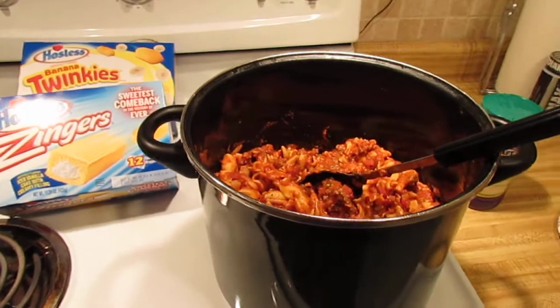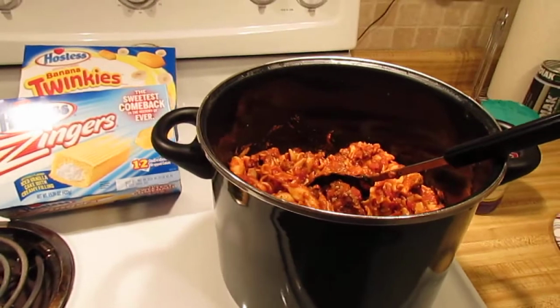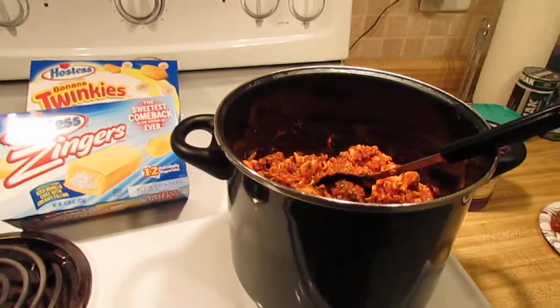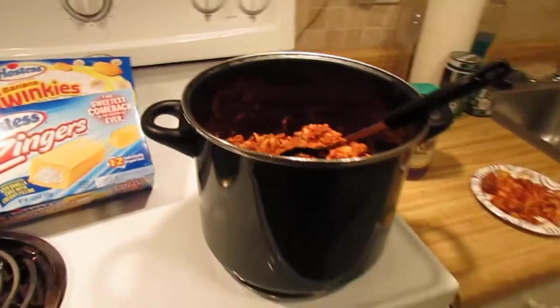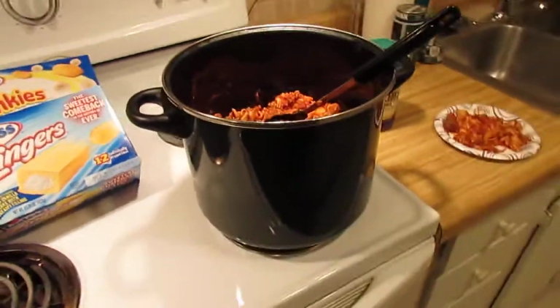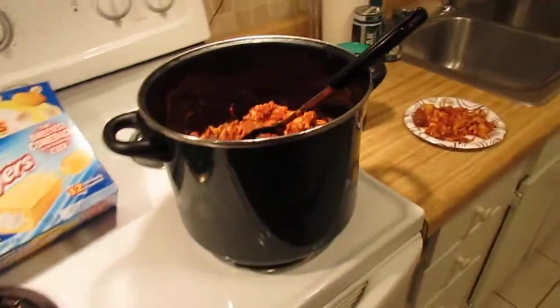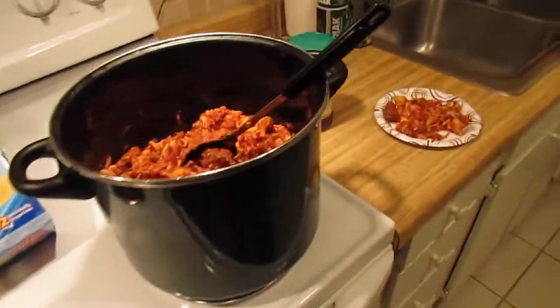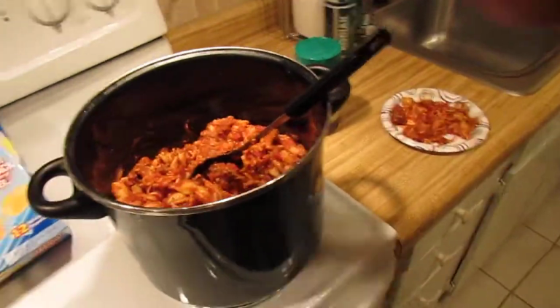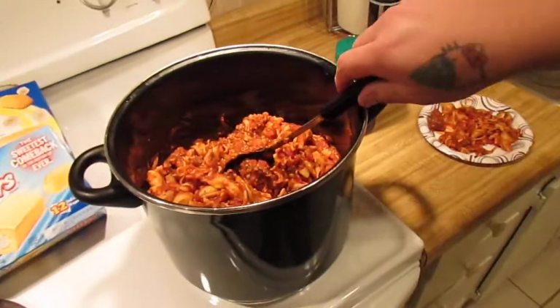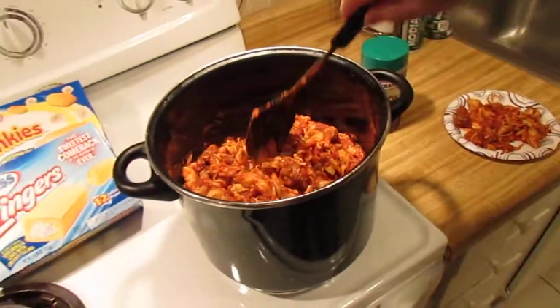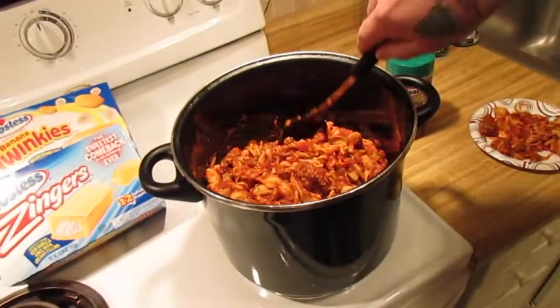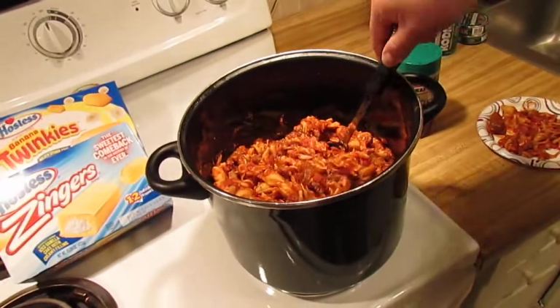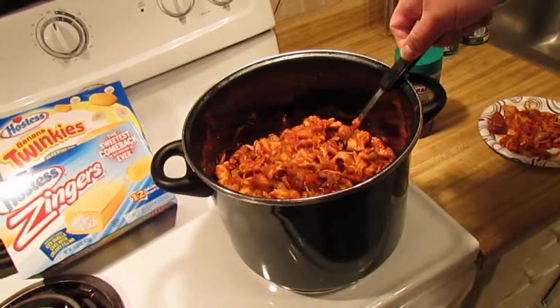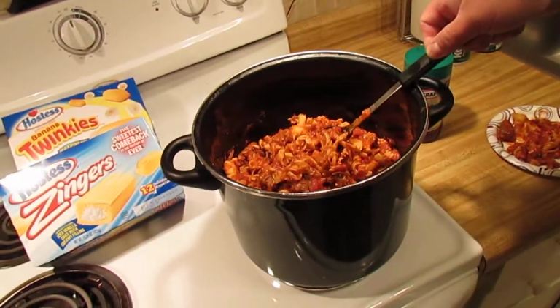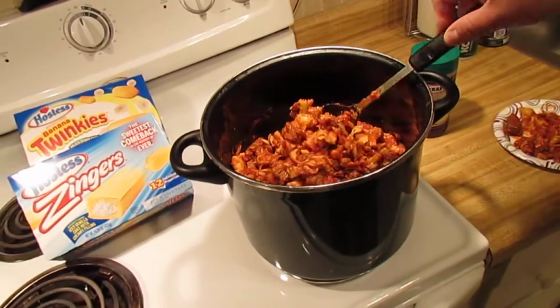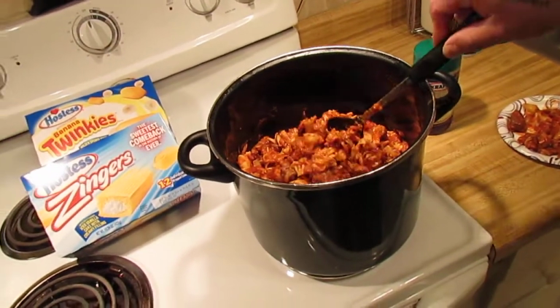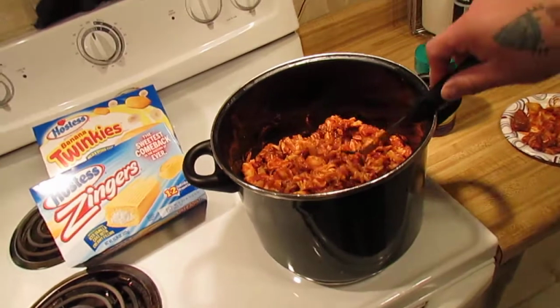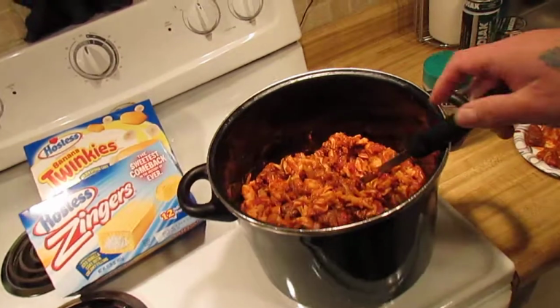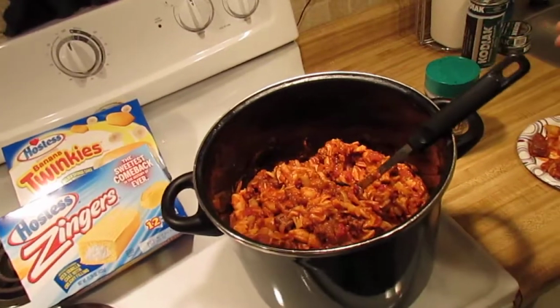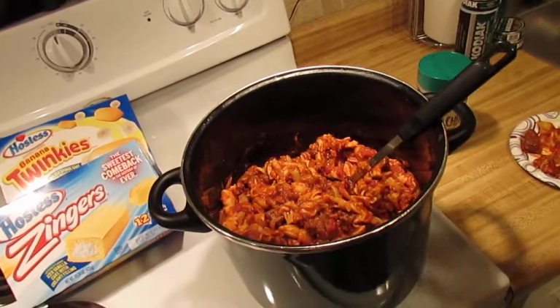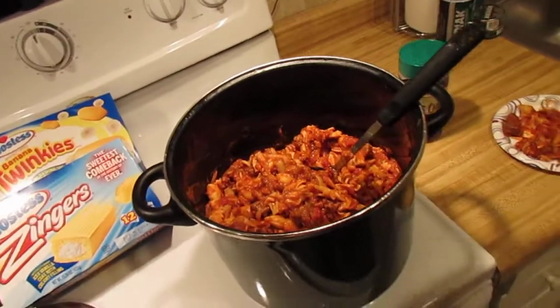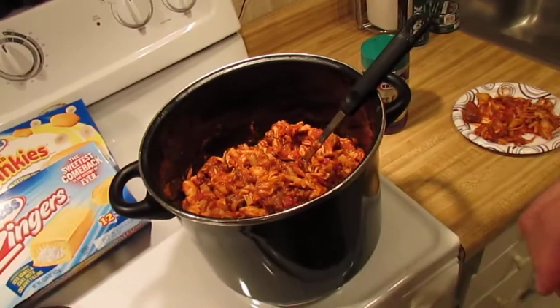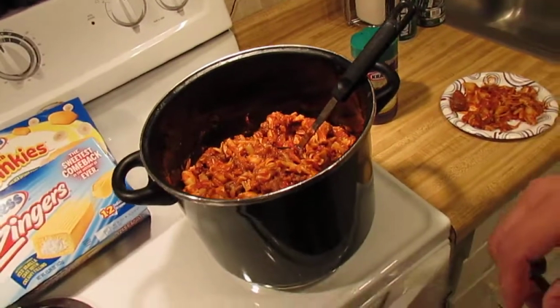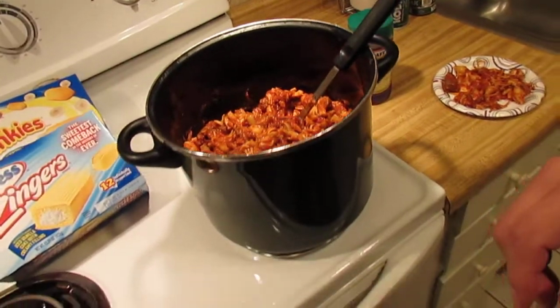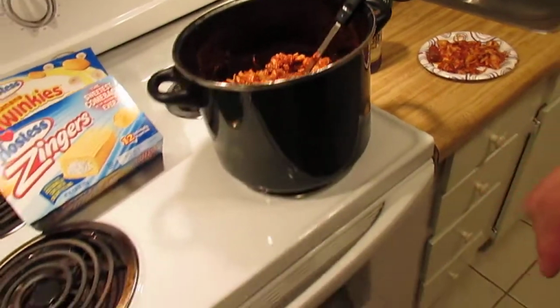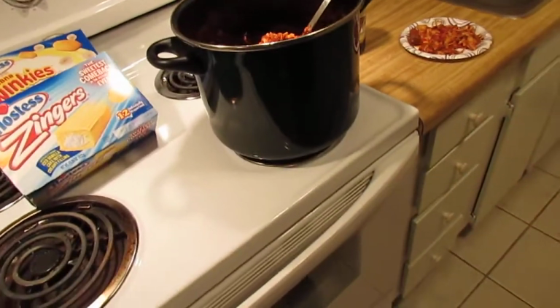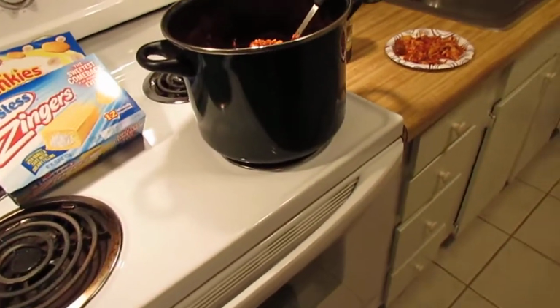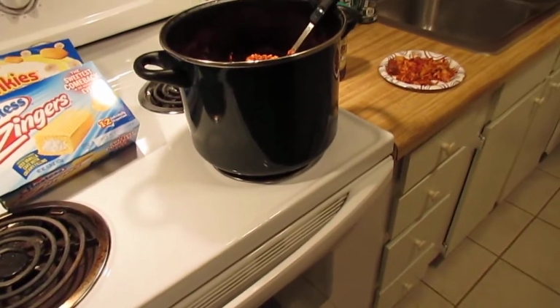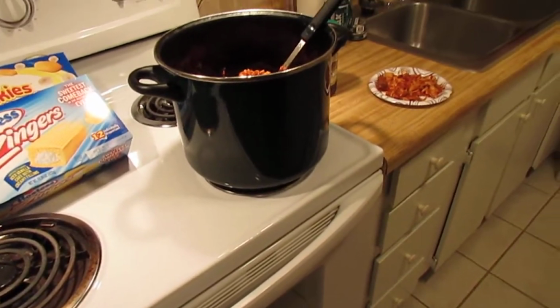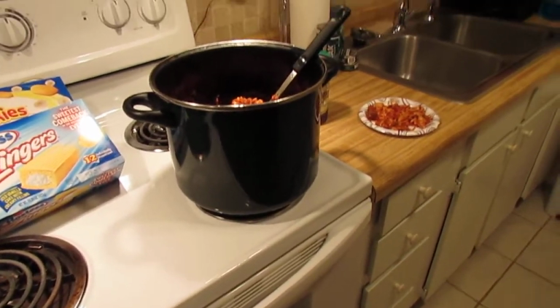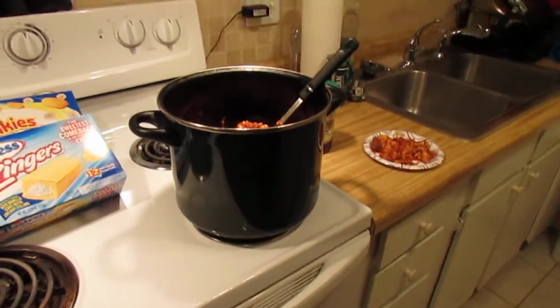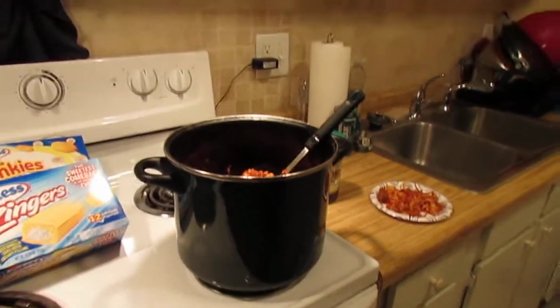I think I just better lay down and take a nap, because creating this amazing dish pretty much took everything out of me. I'm zapped of strength.